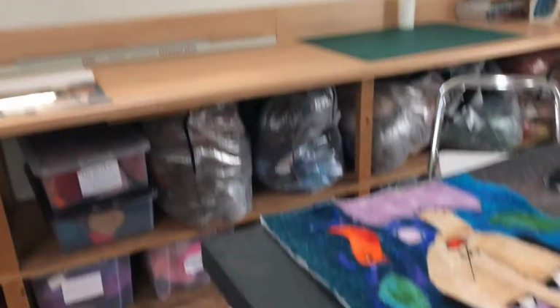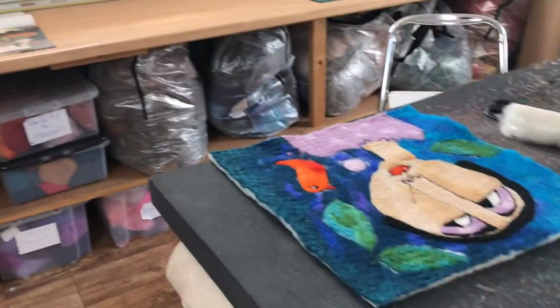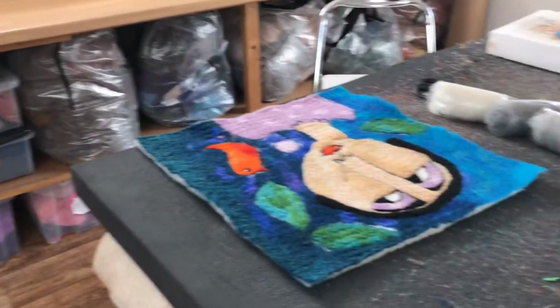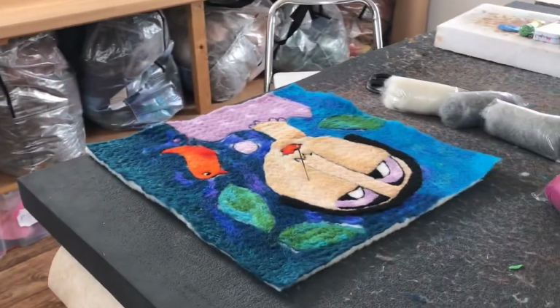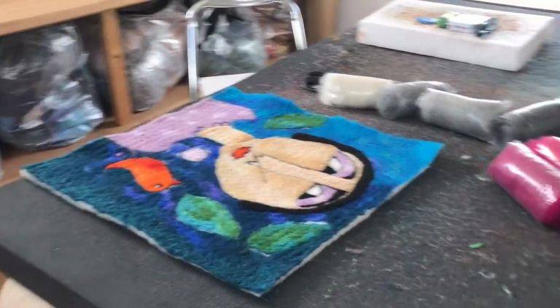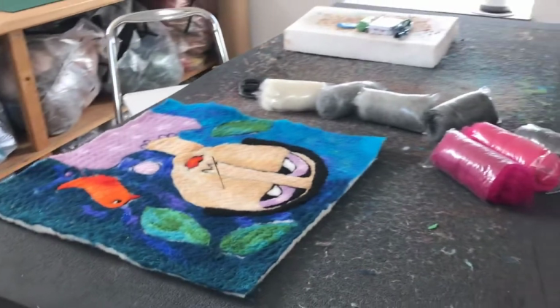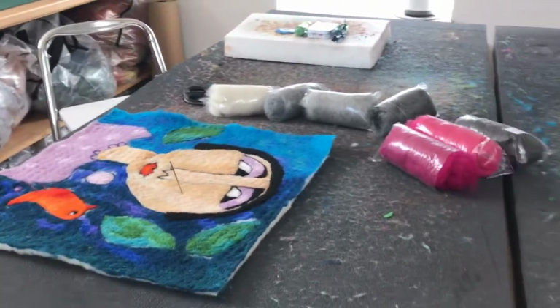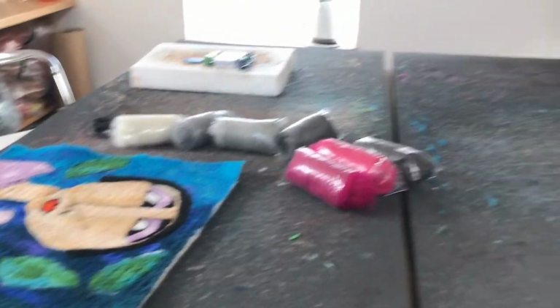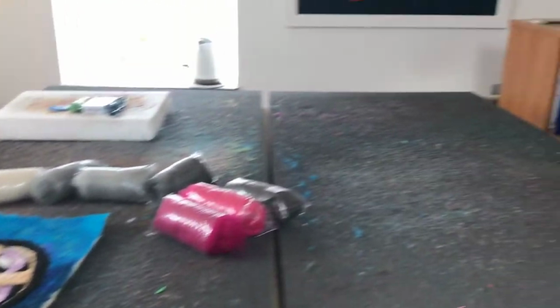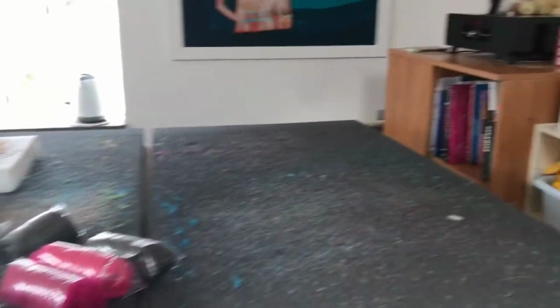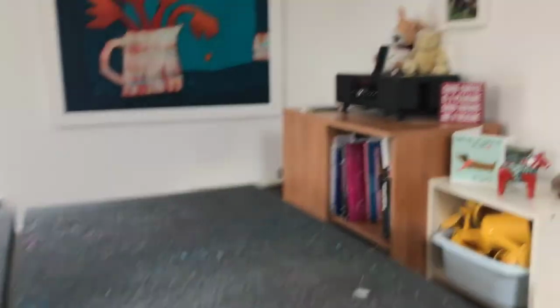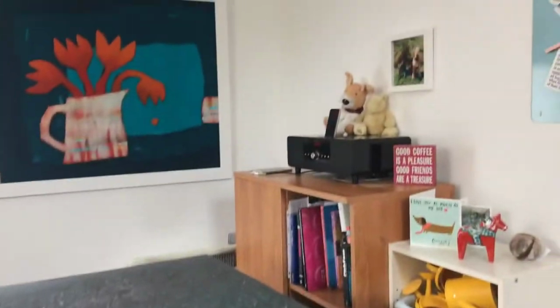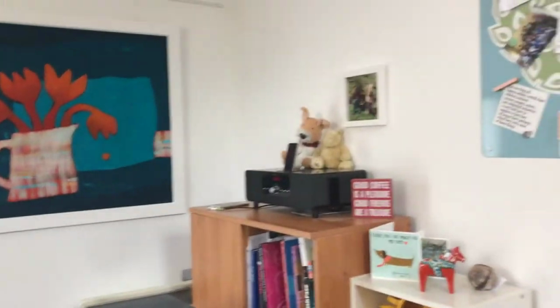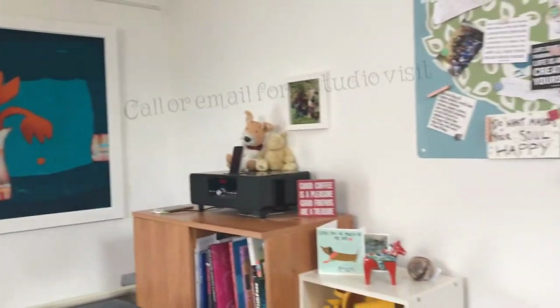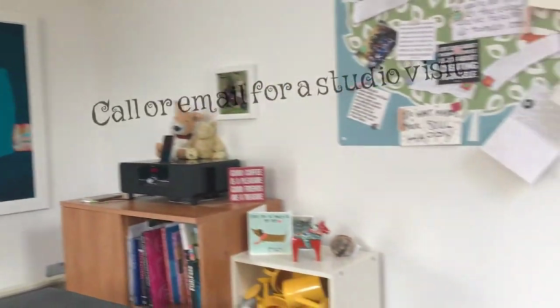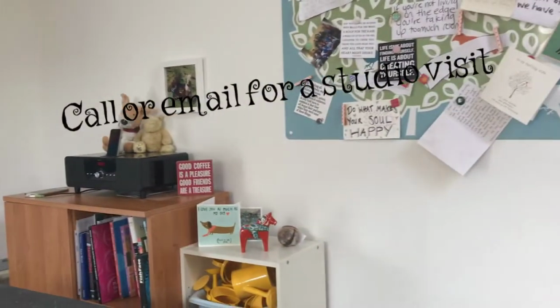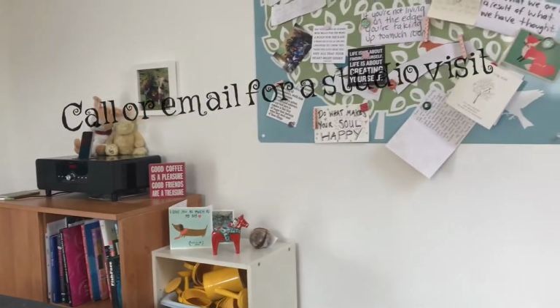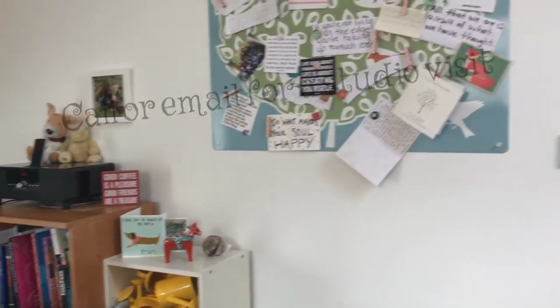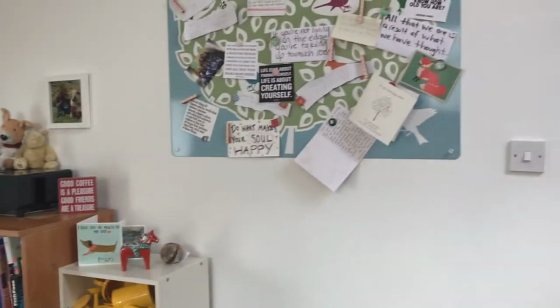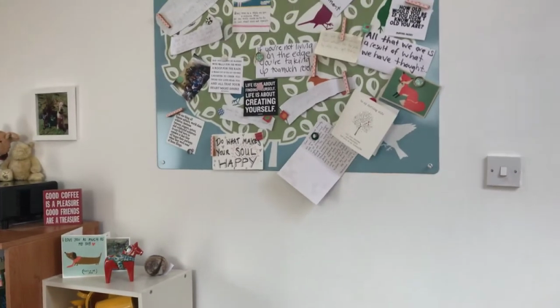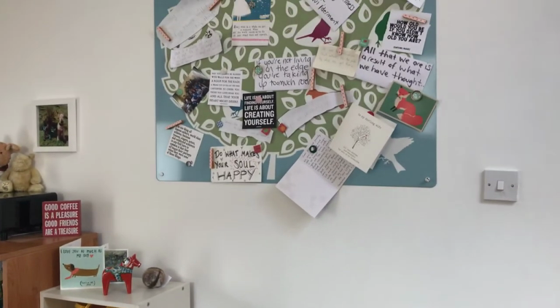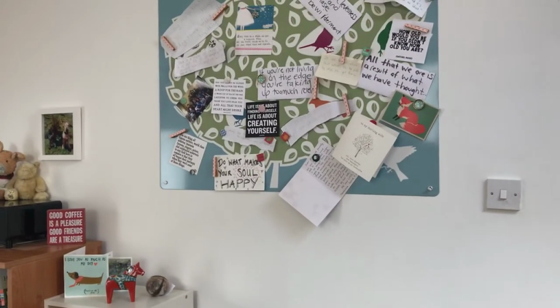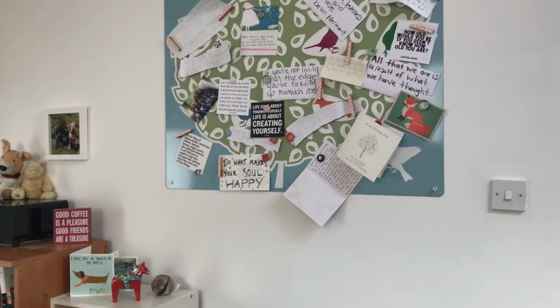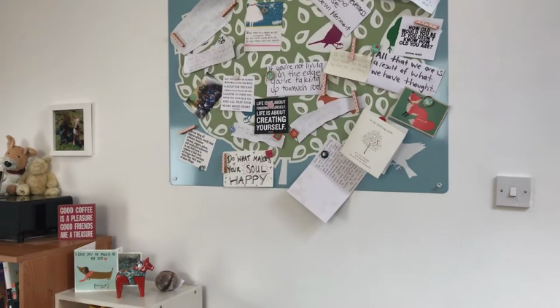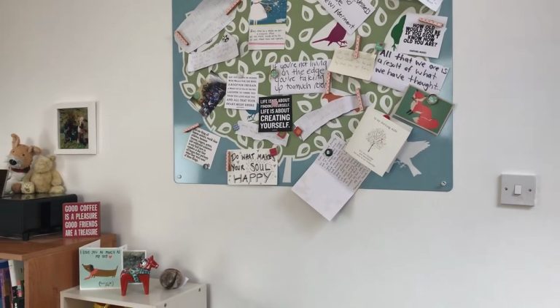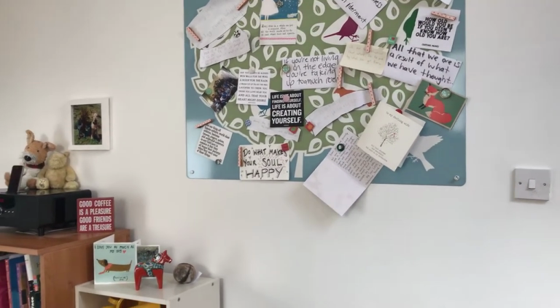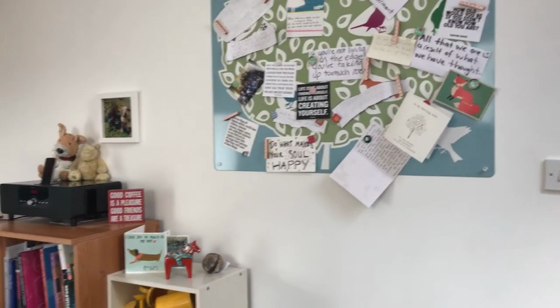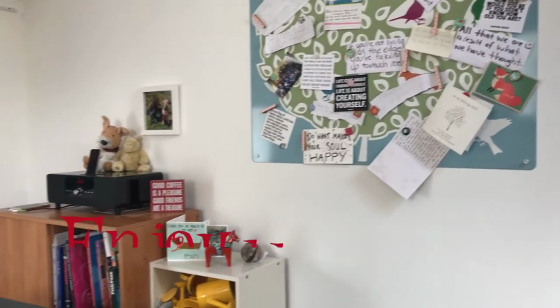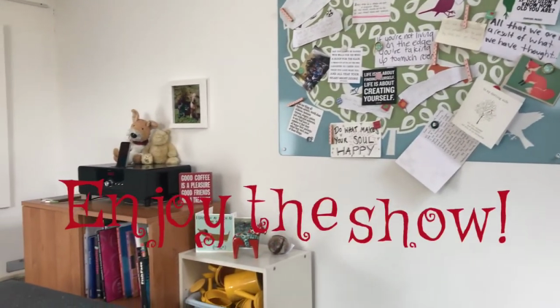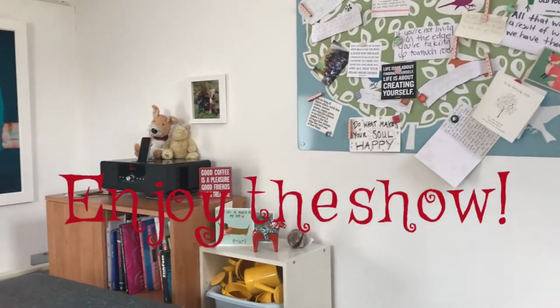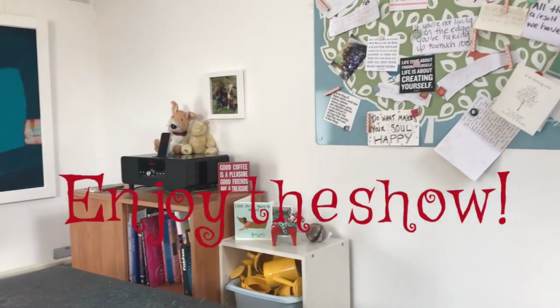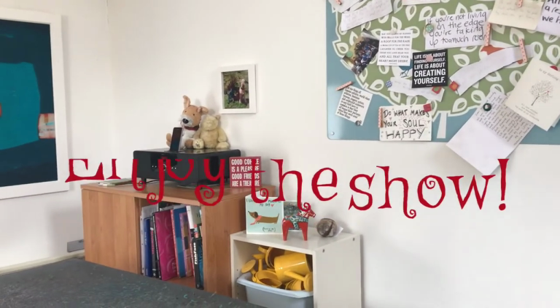I hope you found it interesting looking at my studio. It's open to the public — if you see the PDA website for details. And I hope you enjoy the show. Thank you.